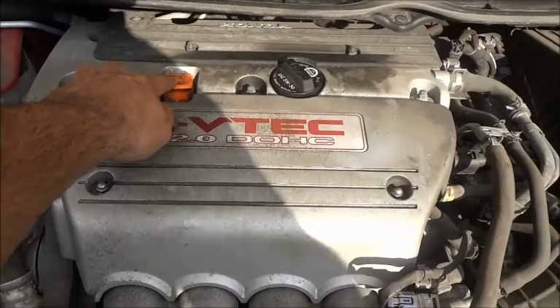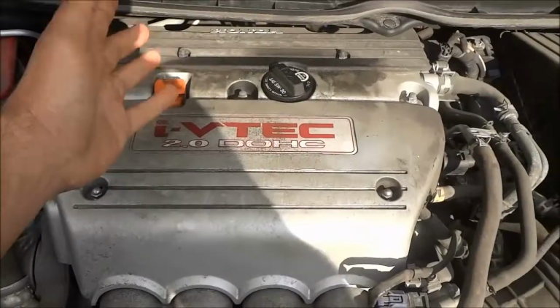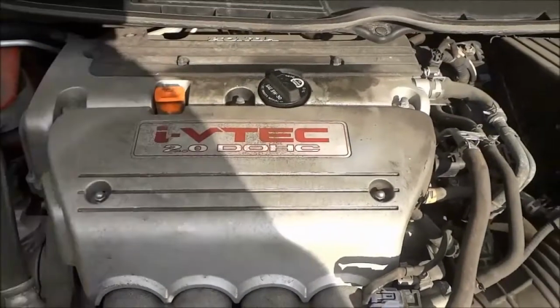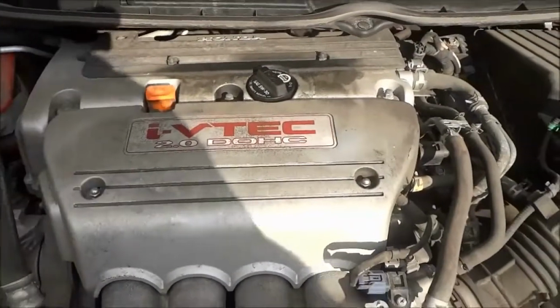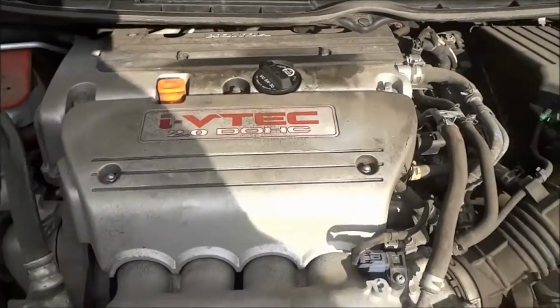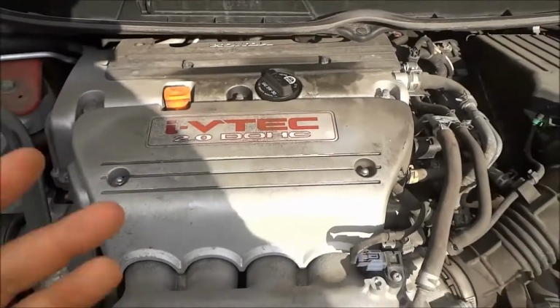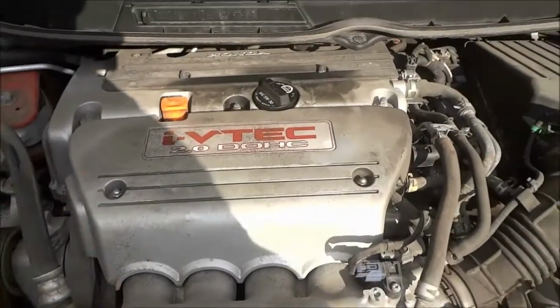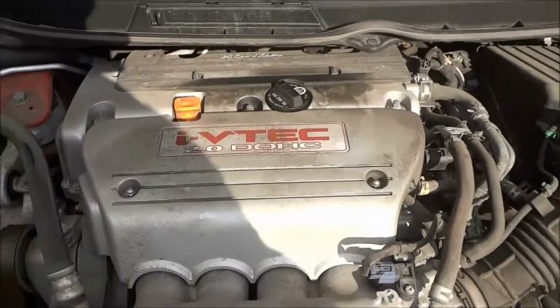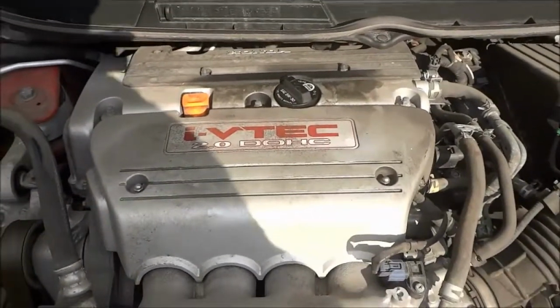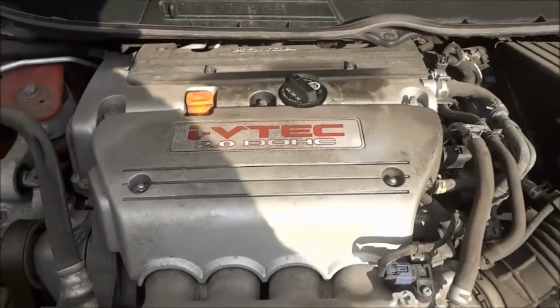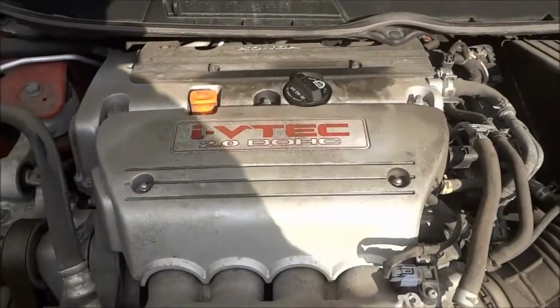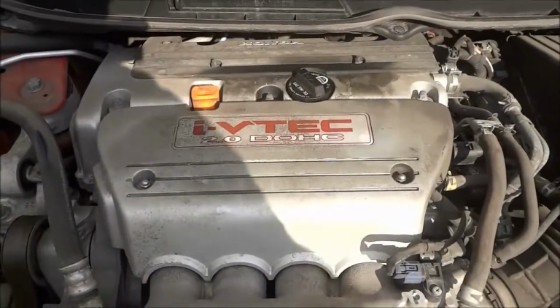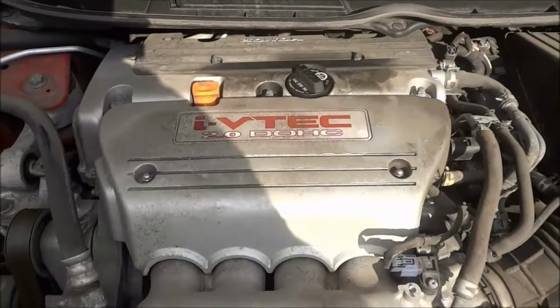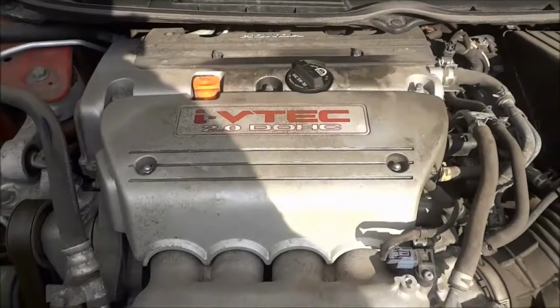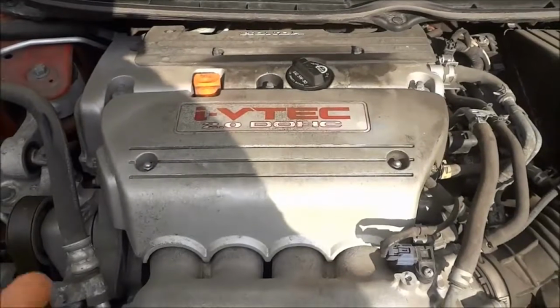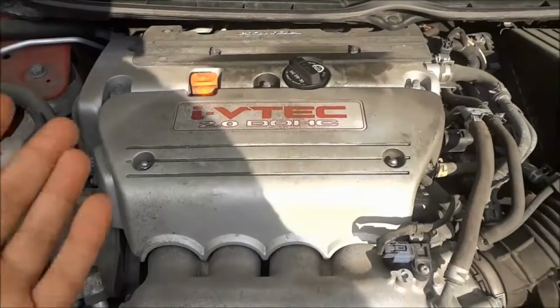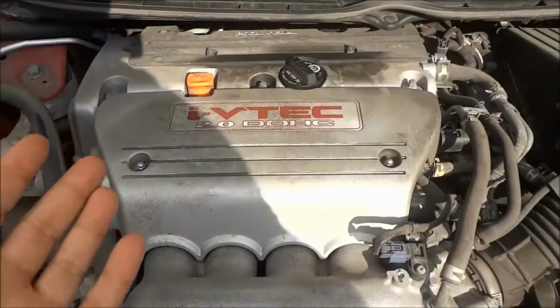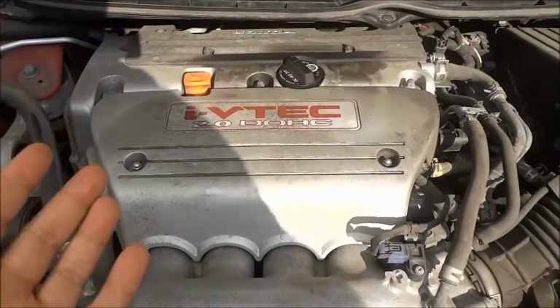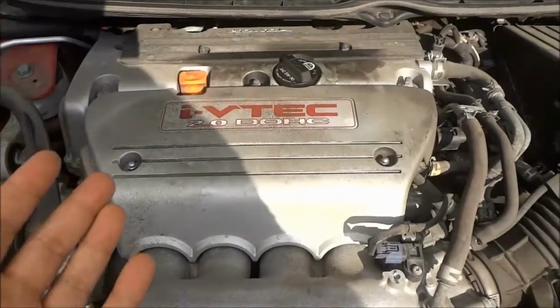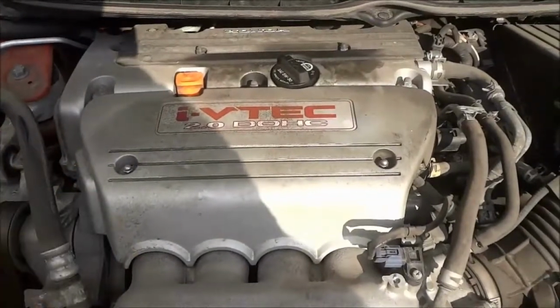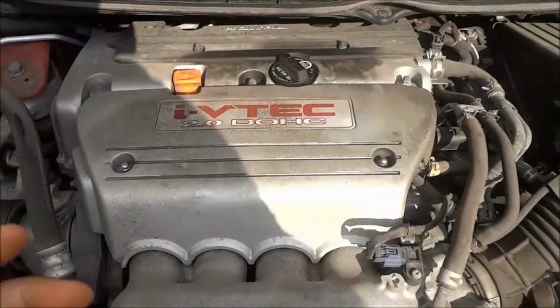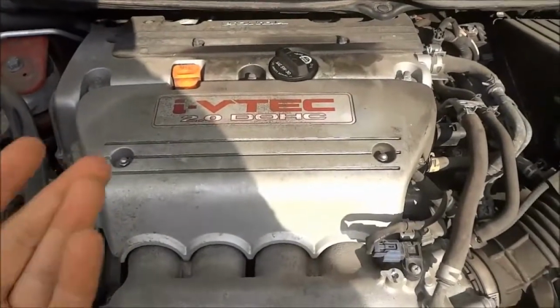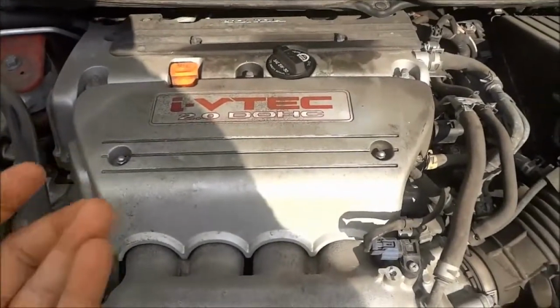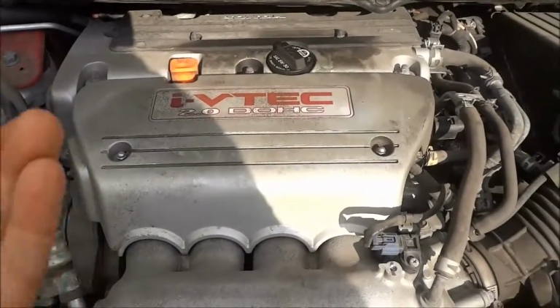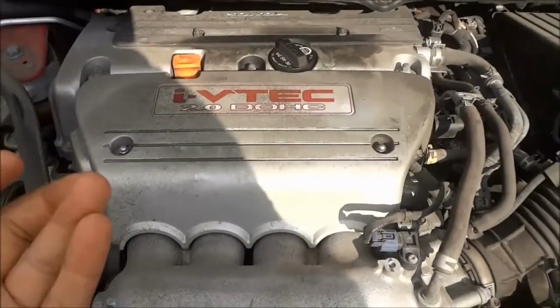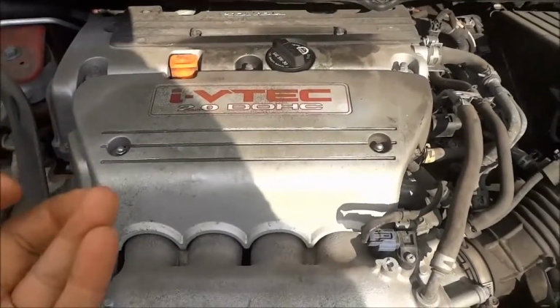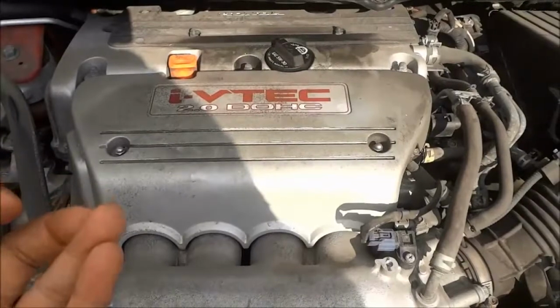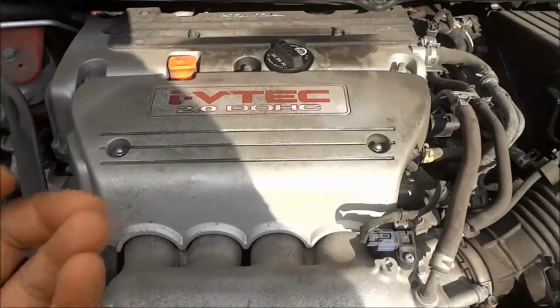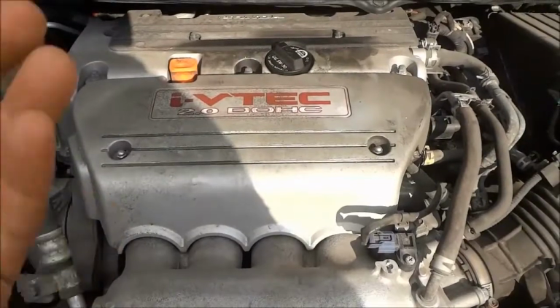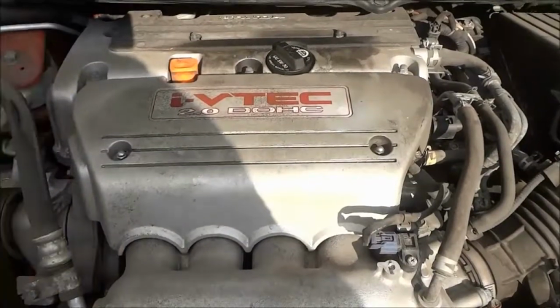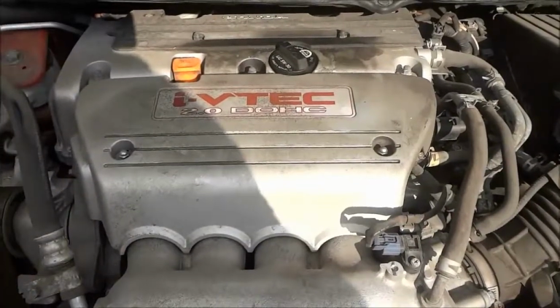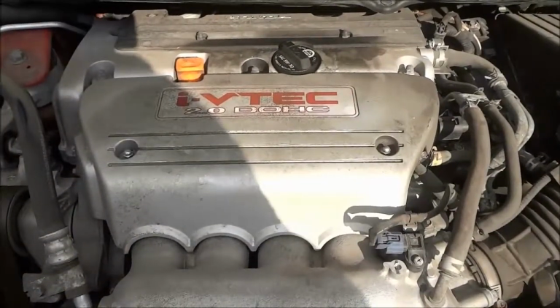So I'm going to pull it out and take the appropriate measures to check how much oil is in the engine right now. And that will also allow me to know how much oil I should be adding into the engine.